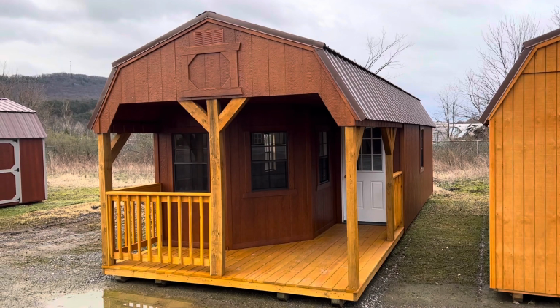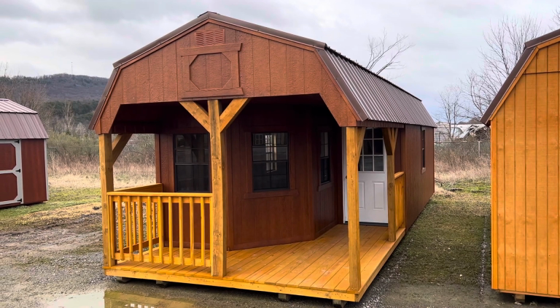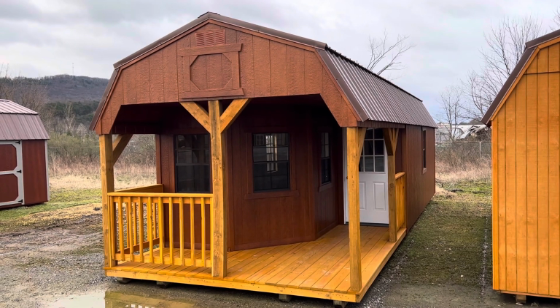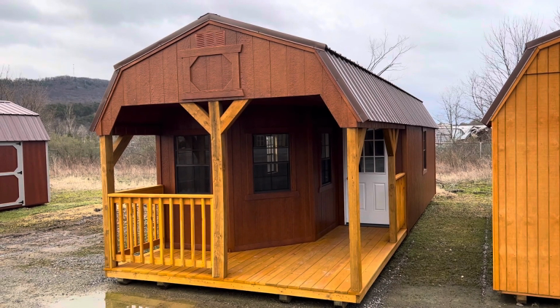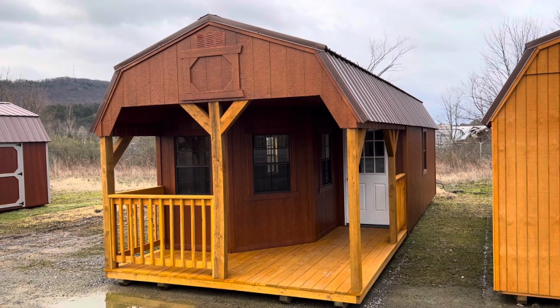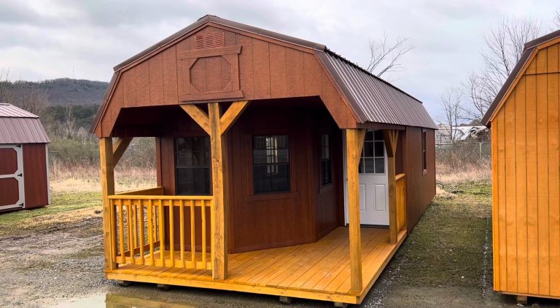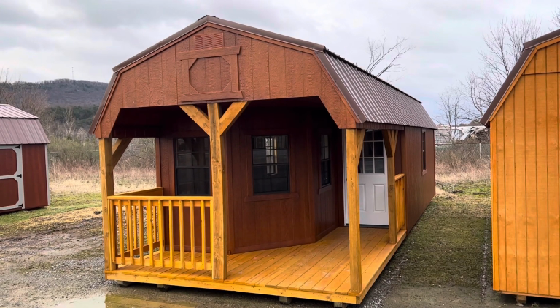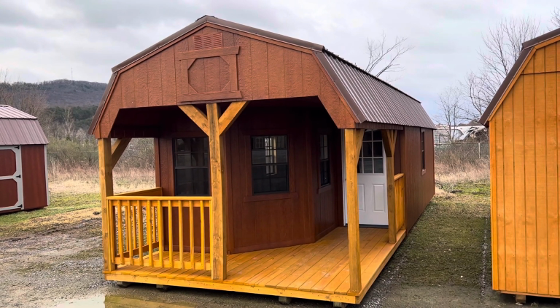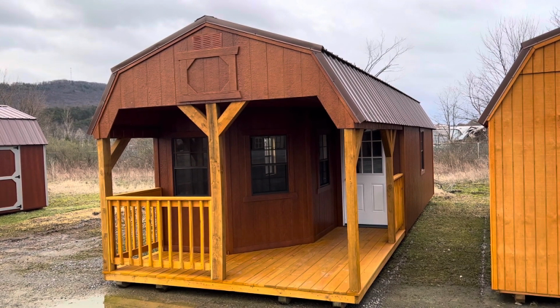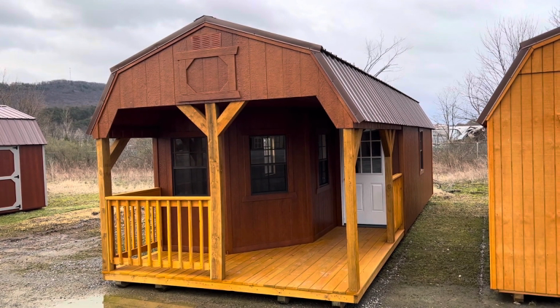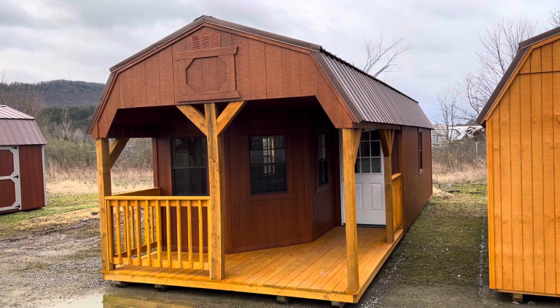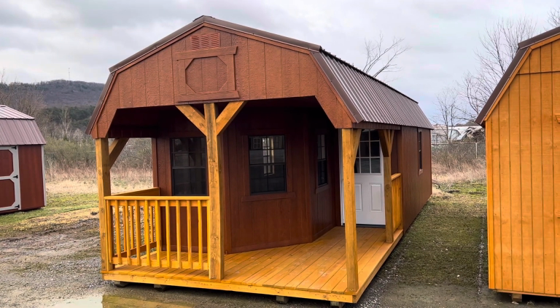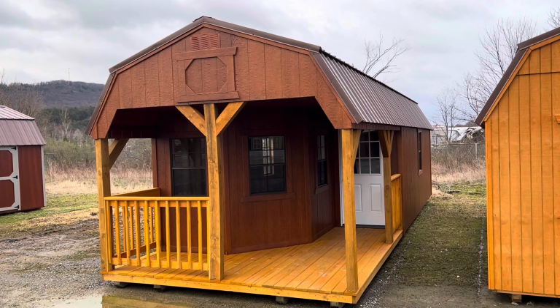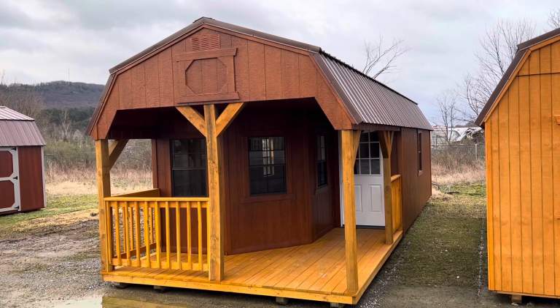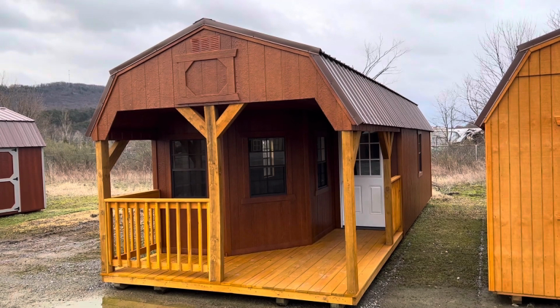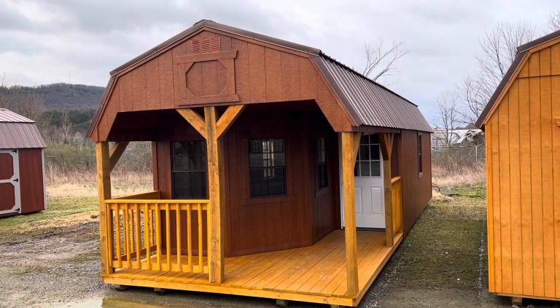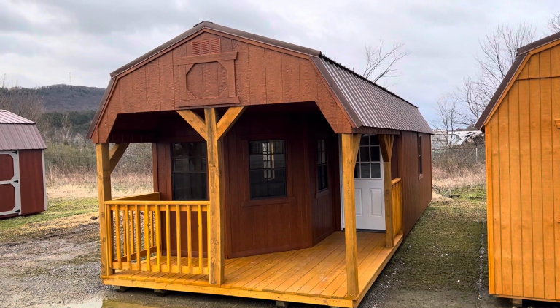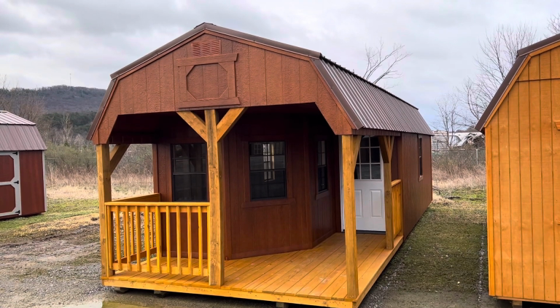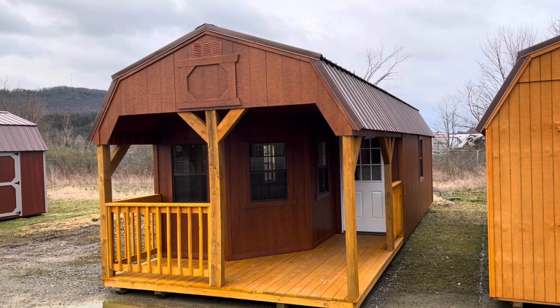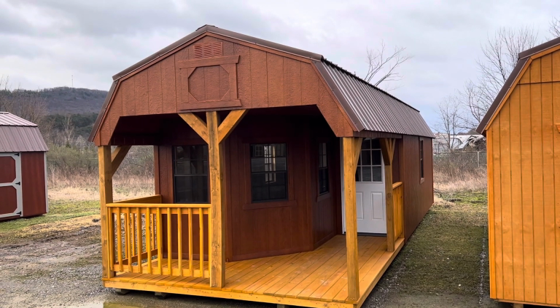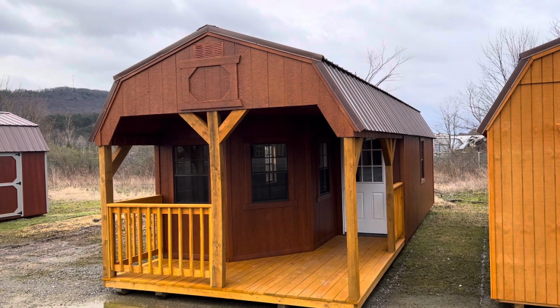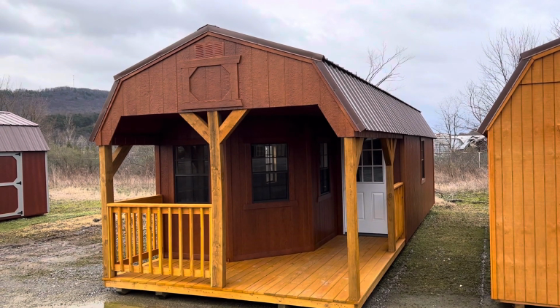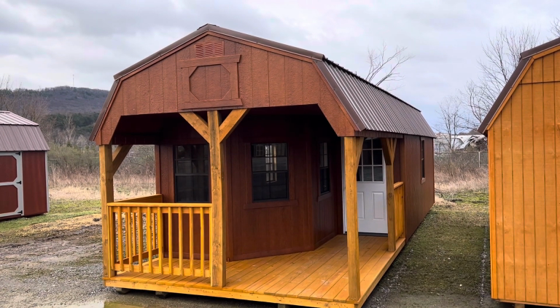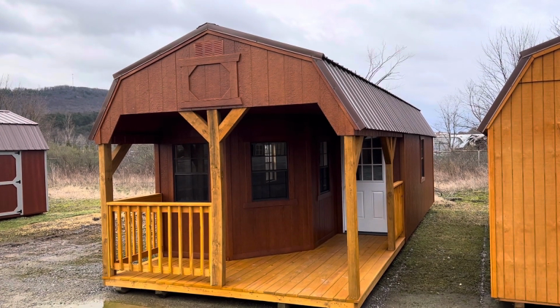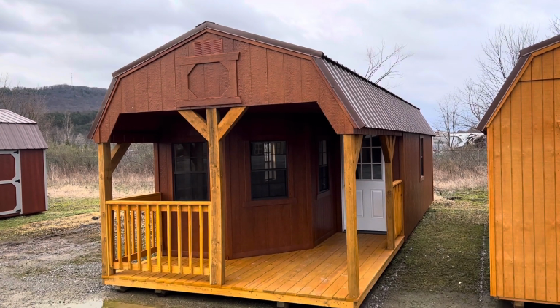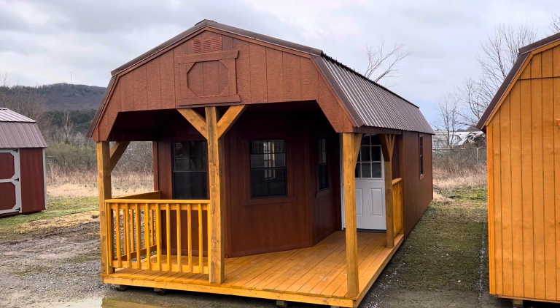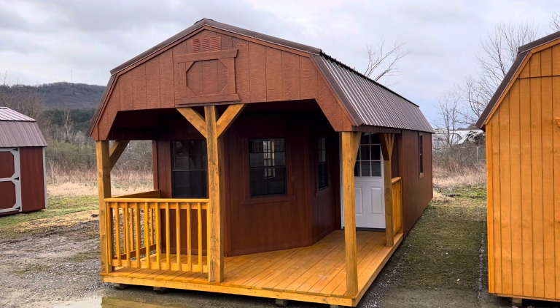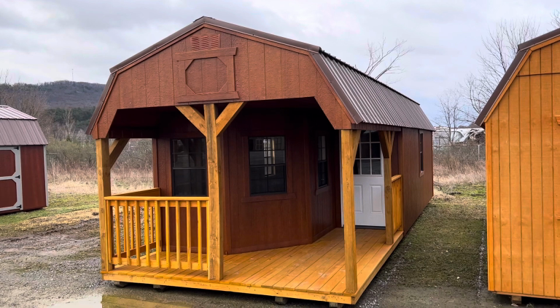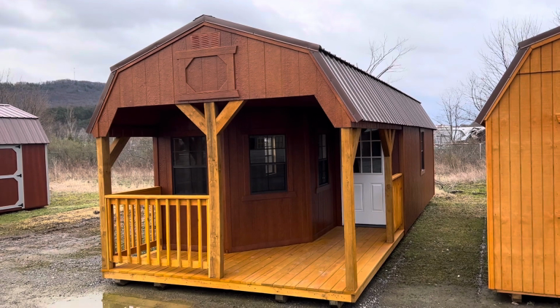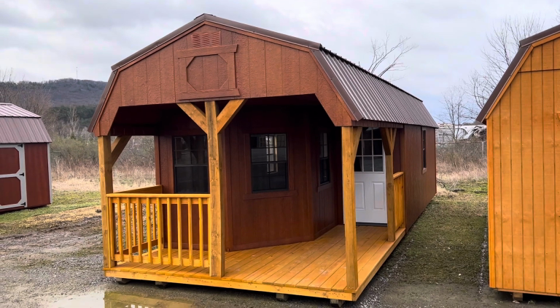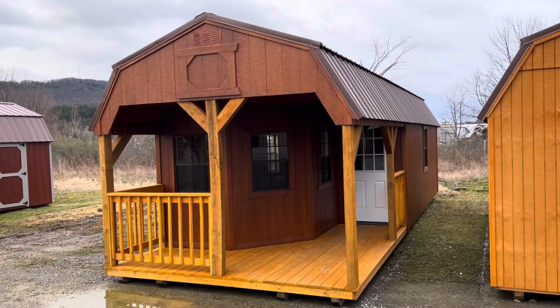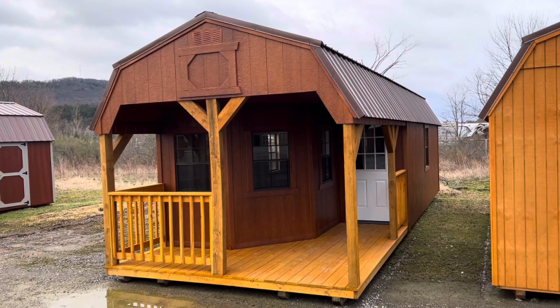Hello, this is Tim, General Manager of Lakeview Shed and Vinyl Products in East Freedom, PA, and this is ShedTalk. Today we're going to talk about our deluxe cabin.